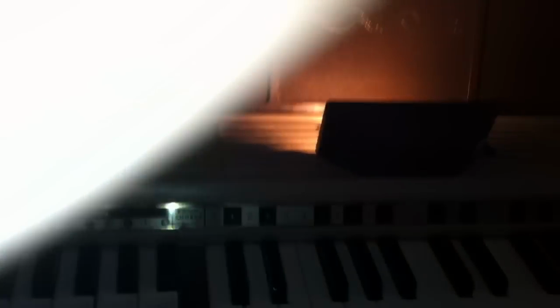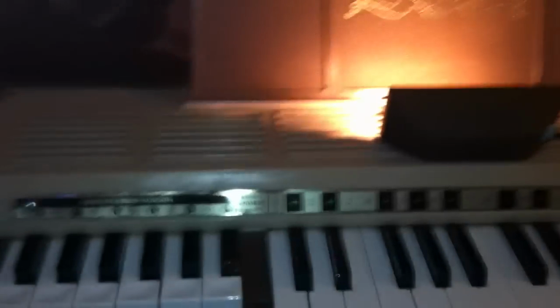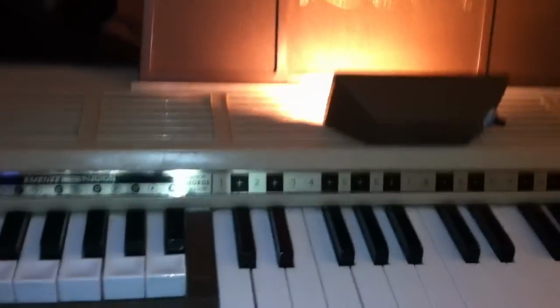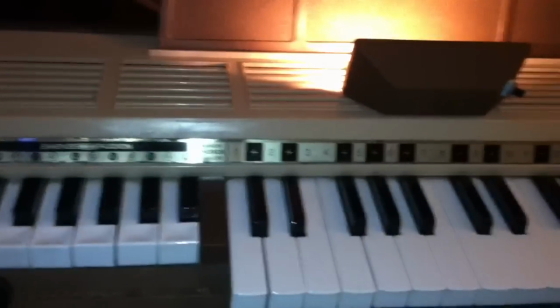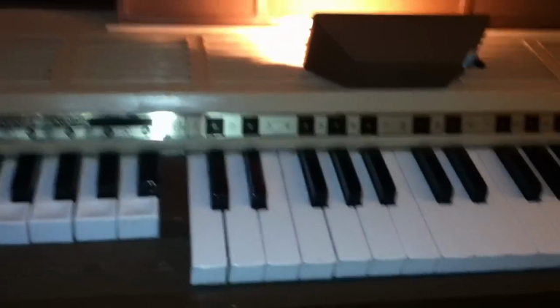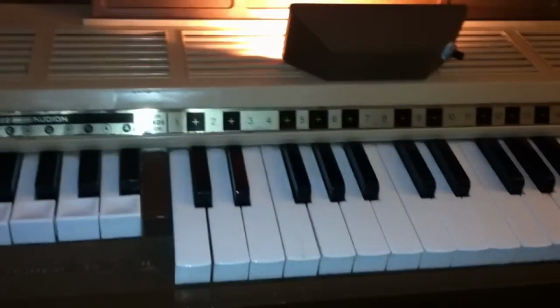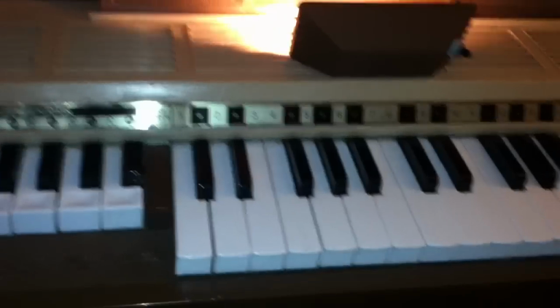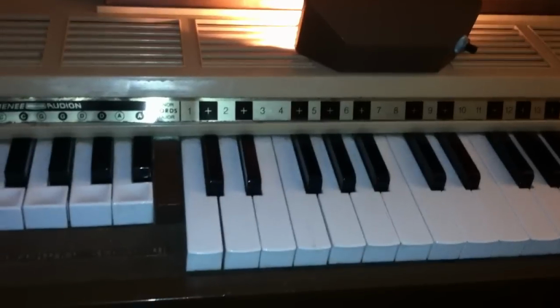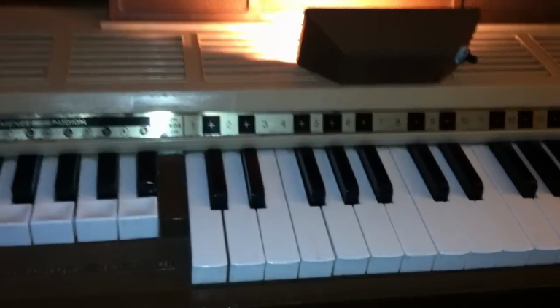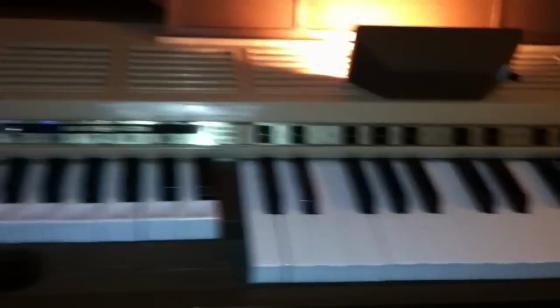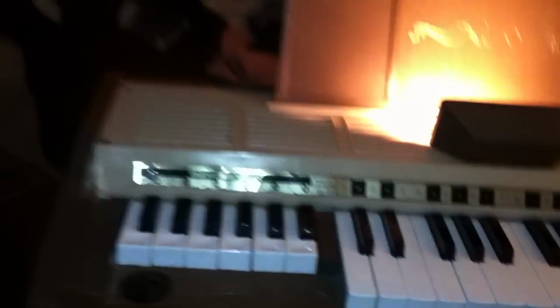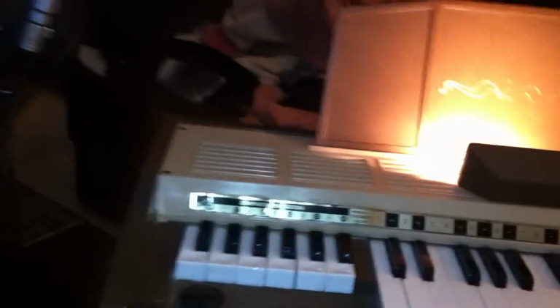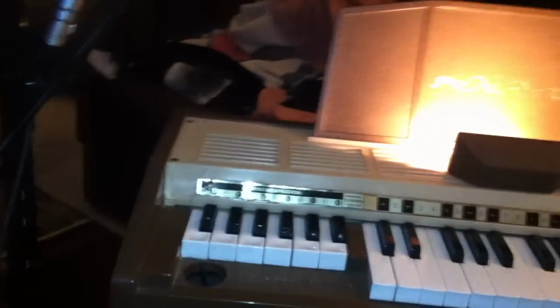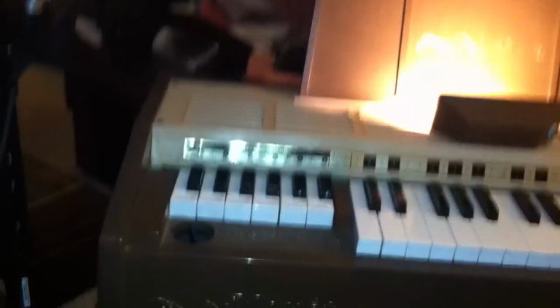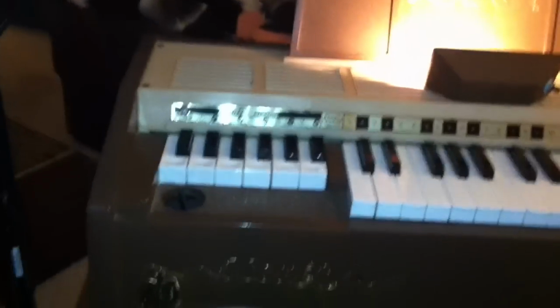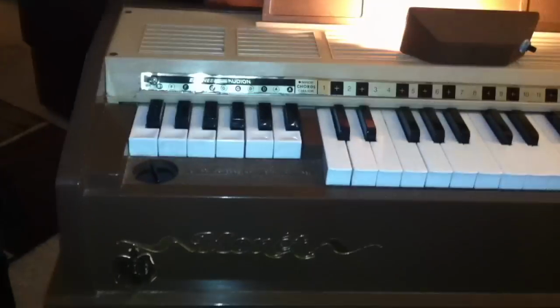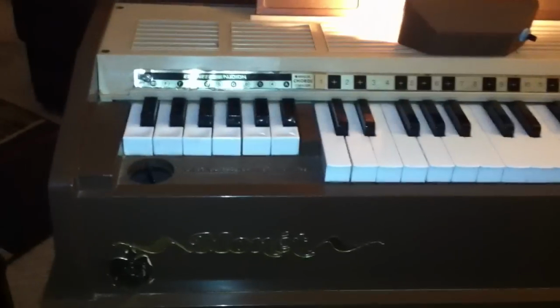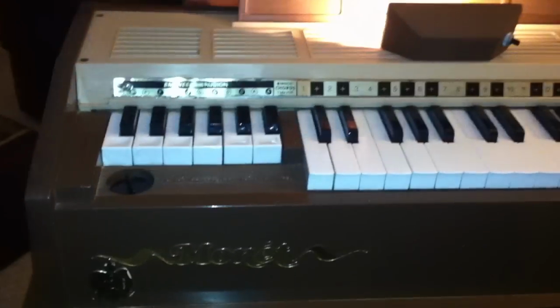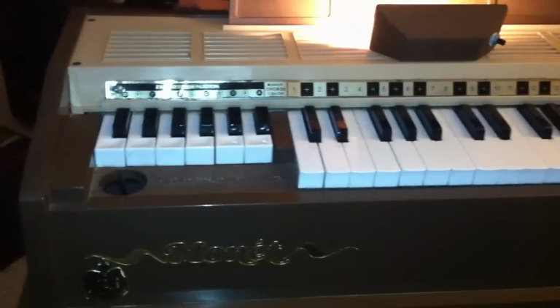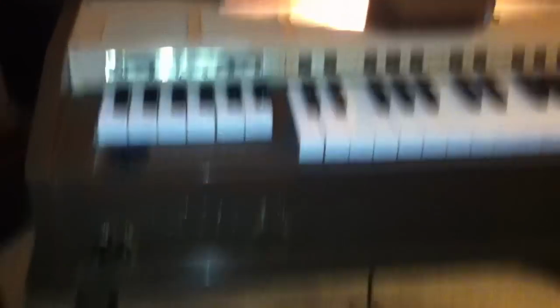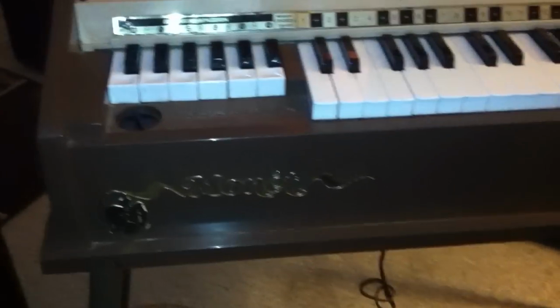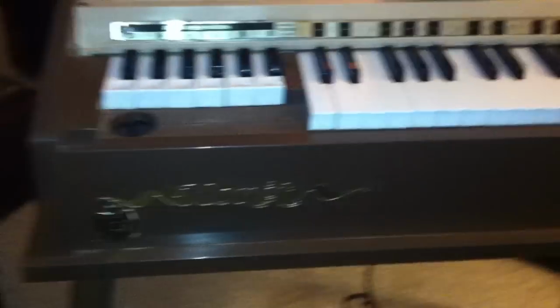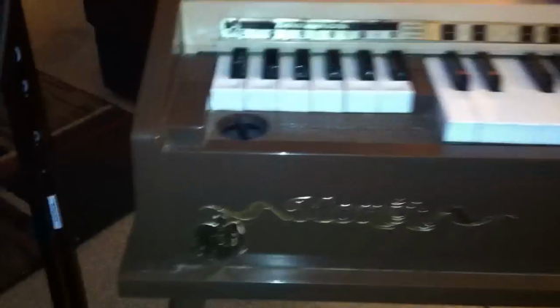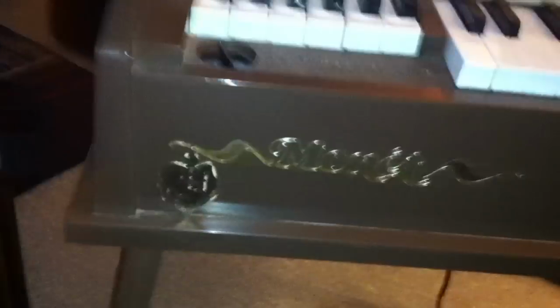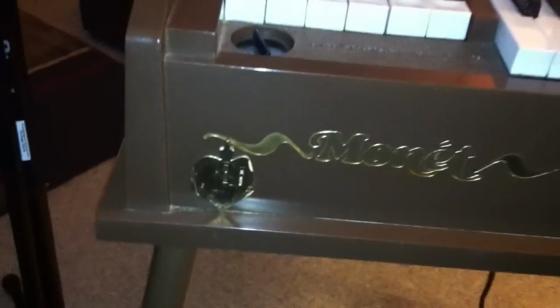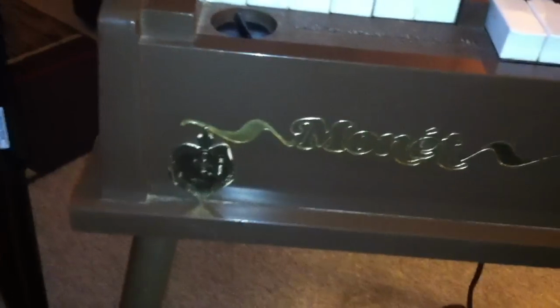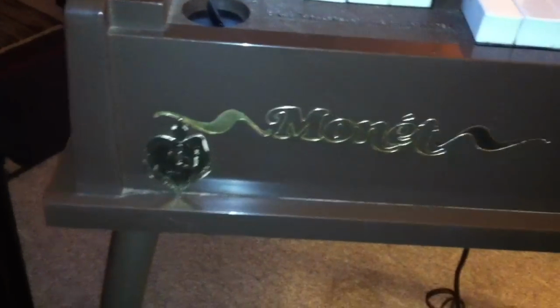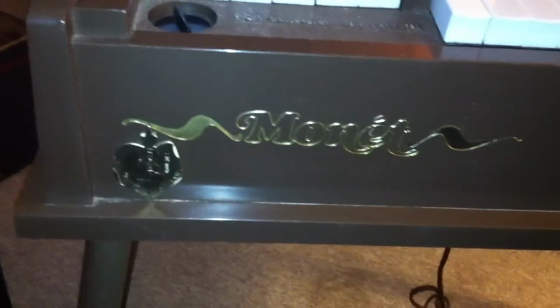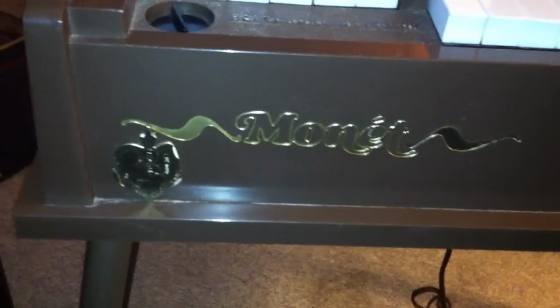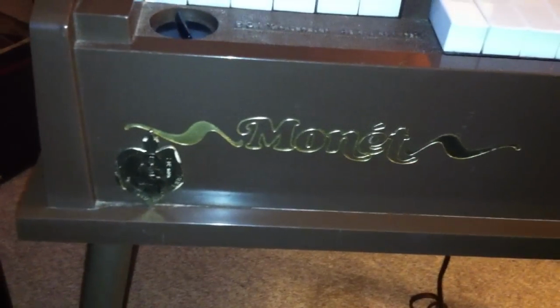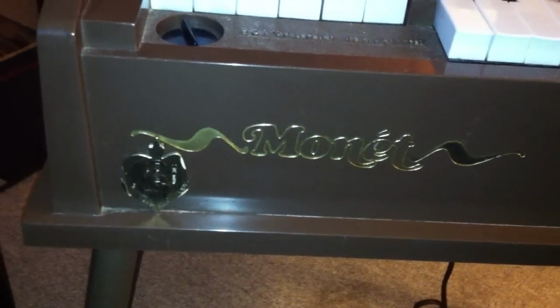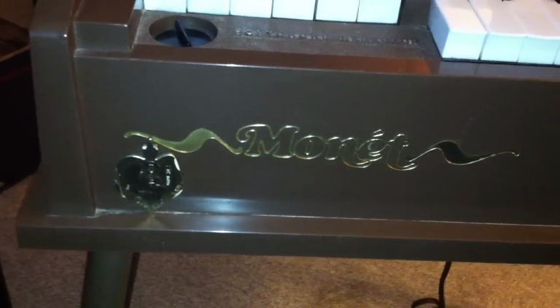I just wanted to show everybody, in case they're interested, this is what an M&E Audion air organ looks like. This one says Monet on it. I didn't see too much on YouTube about it, so I thought I'd put it up.